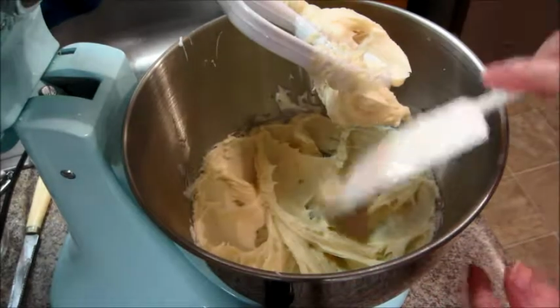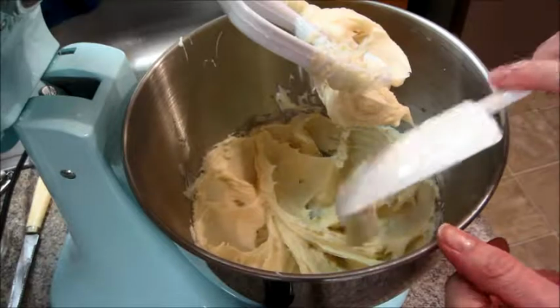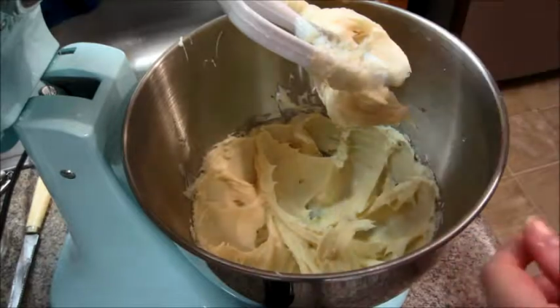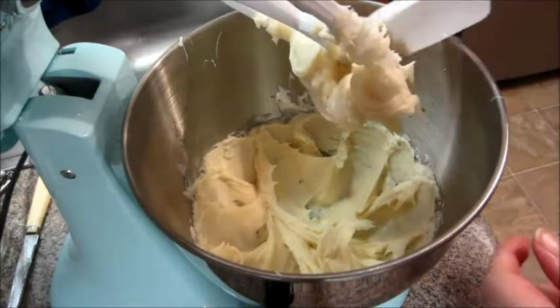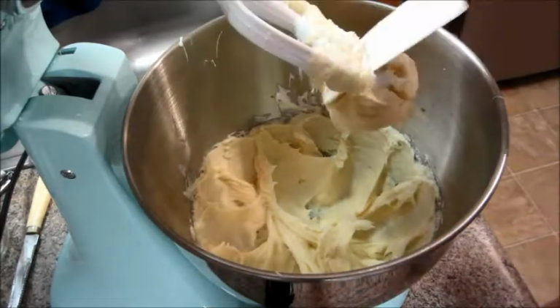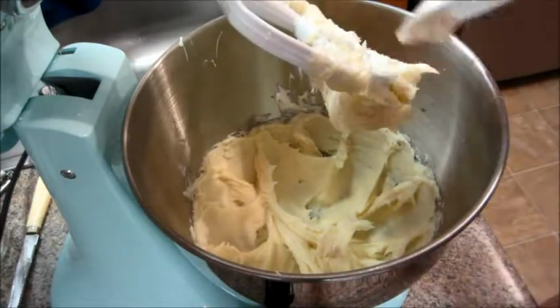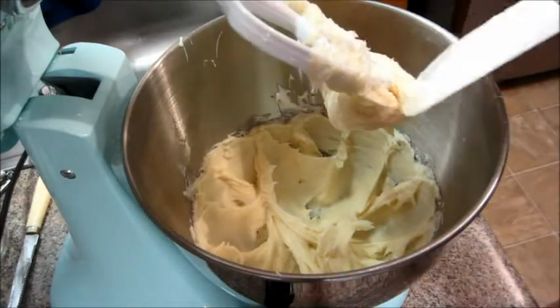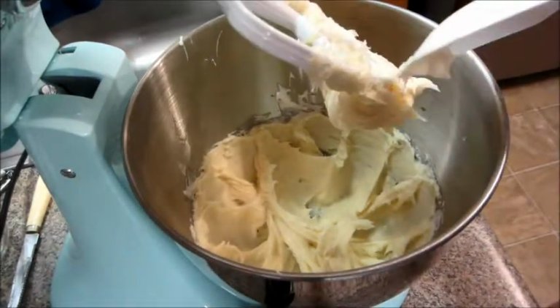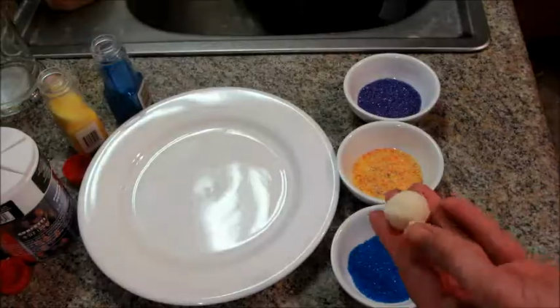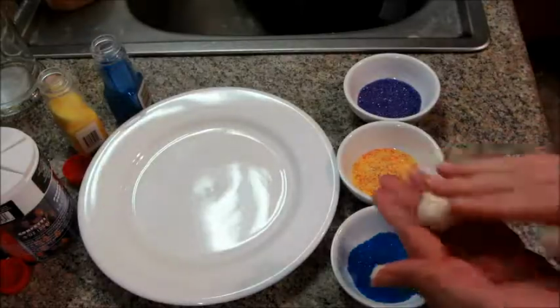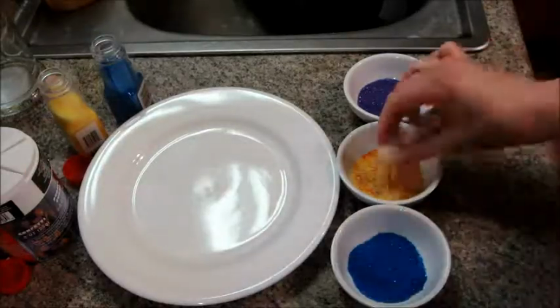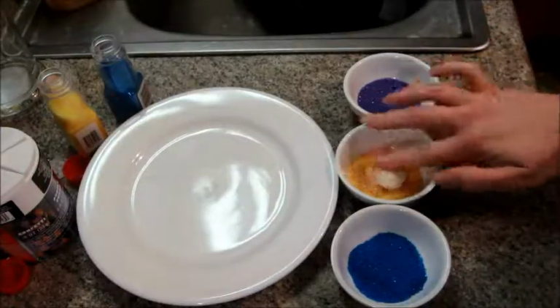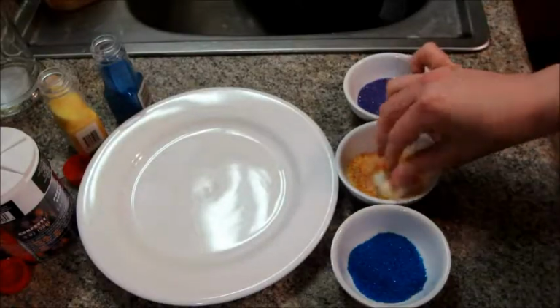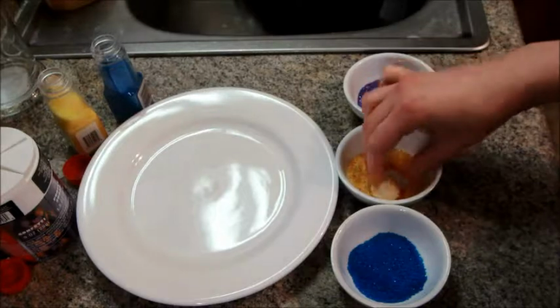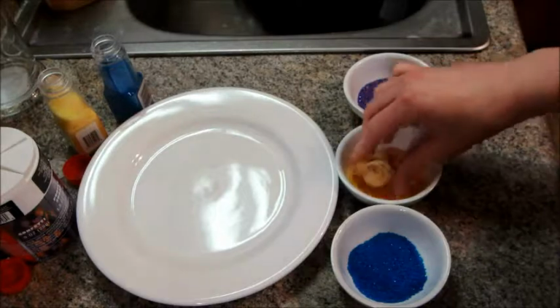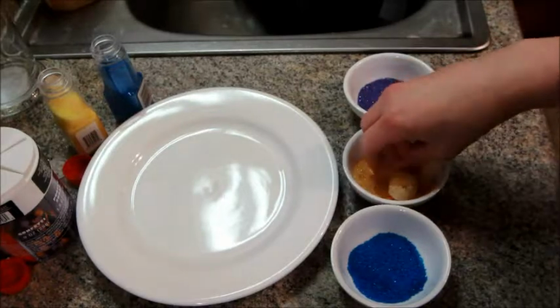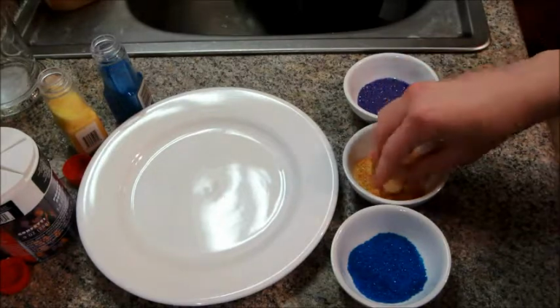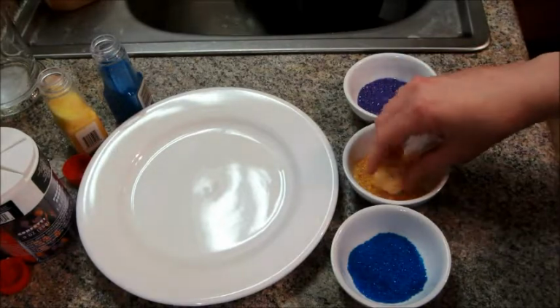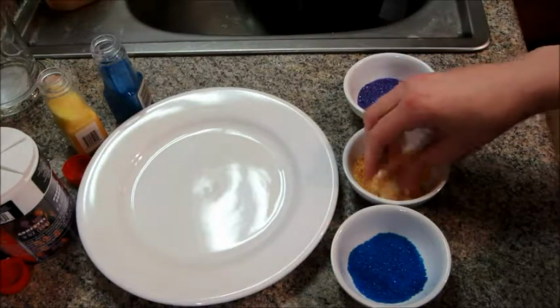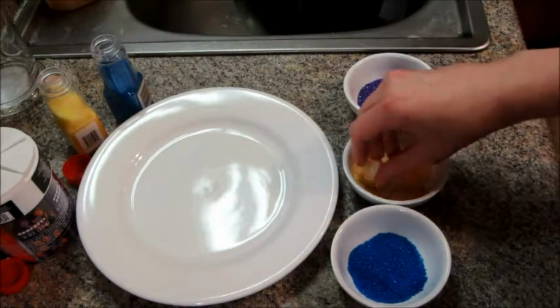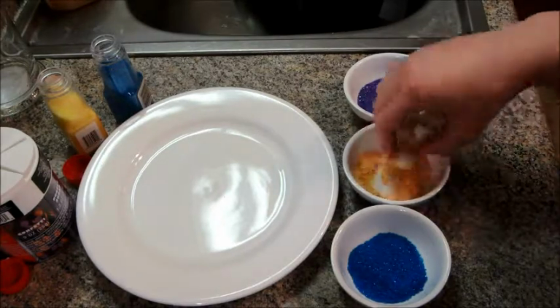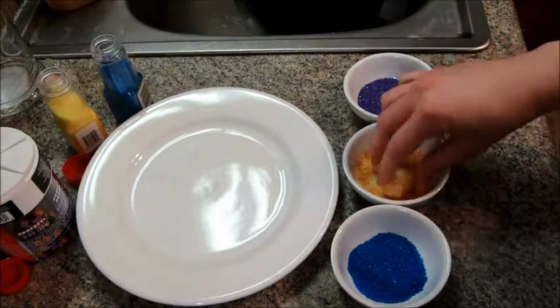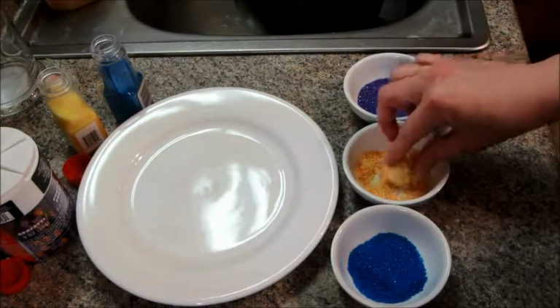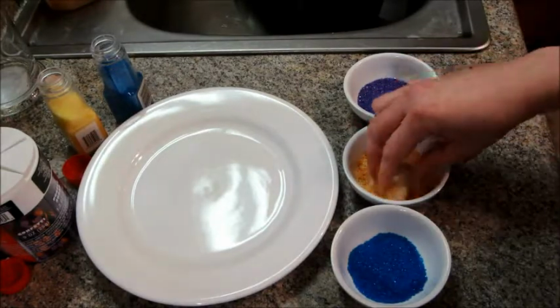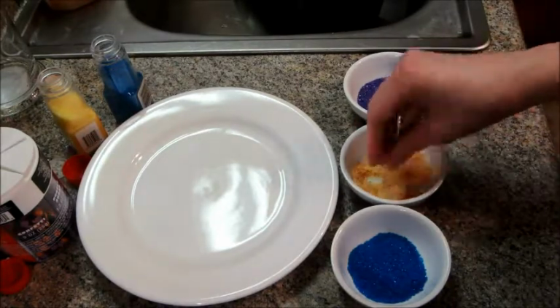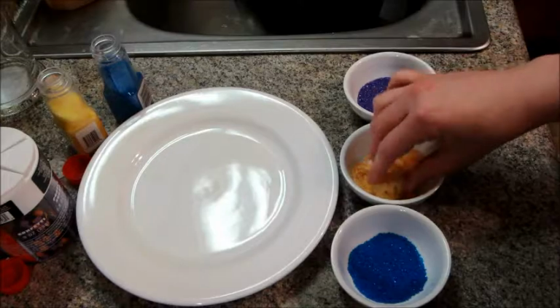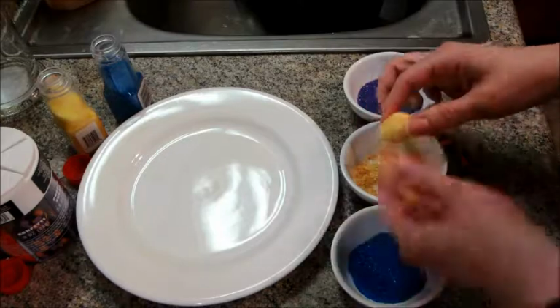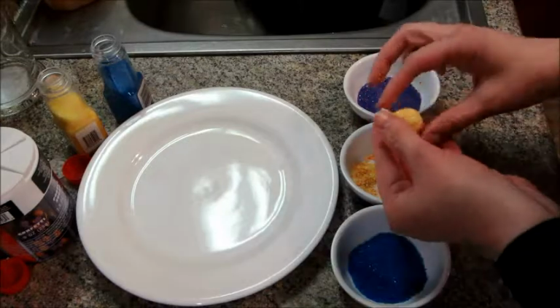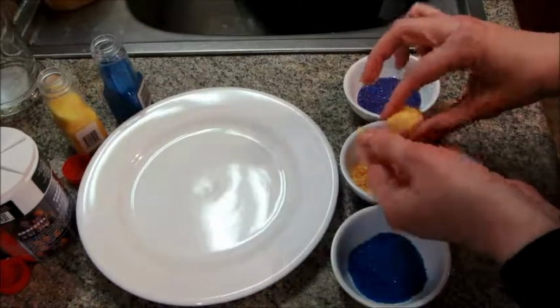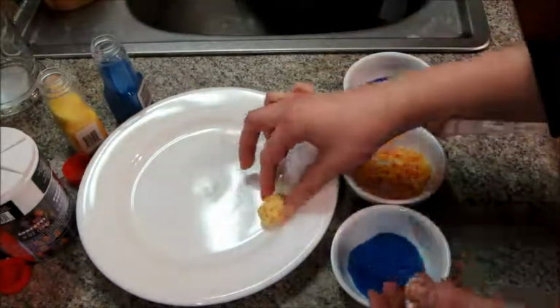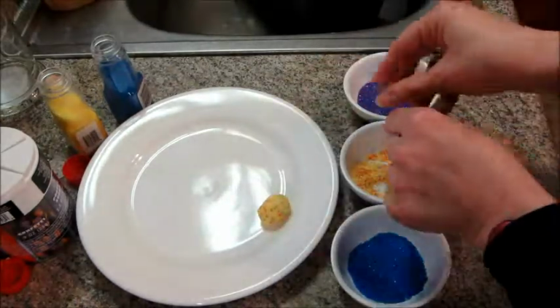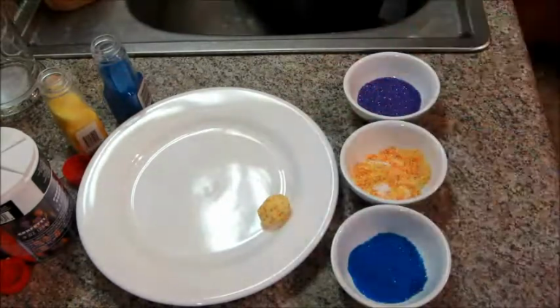I covered this and put it in the refrigerator for one hour. Then I begin to scoop out little balls, roll them in my hand, and then roll them in sugar. You could use any kind of sugar sprinkles you want — I tried all different colors and variations.